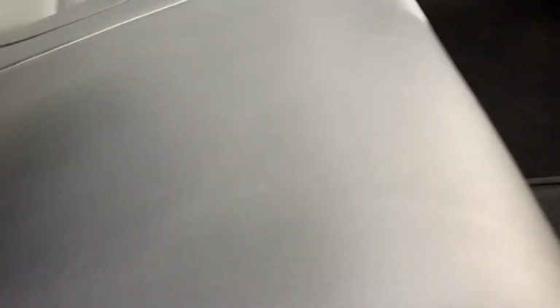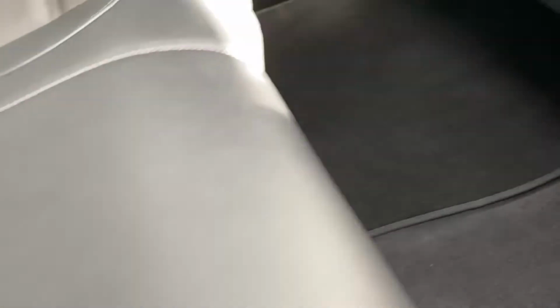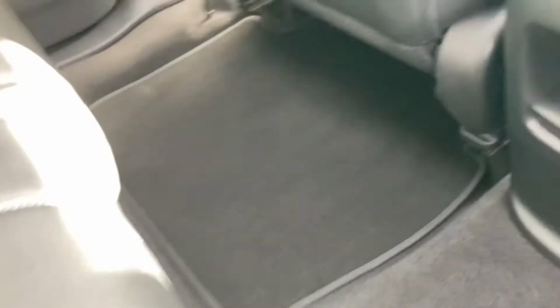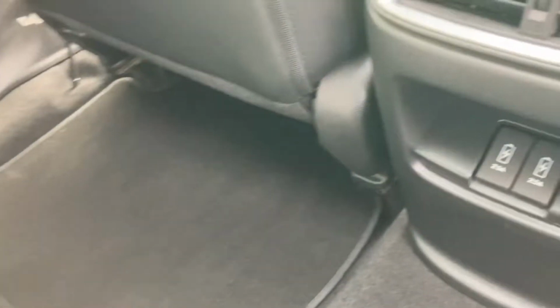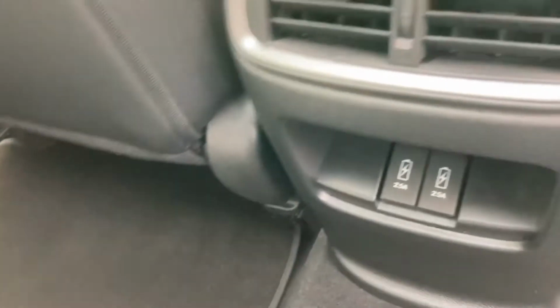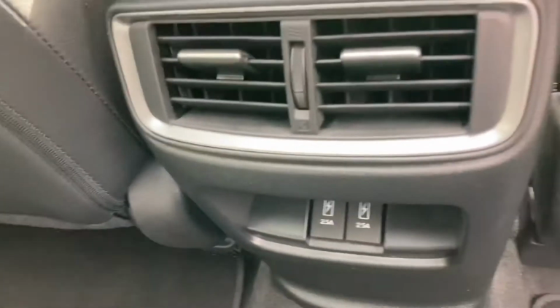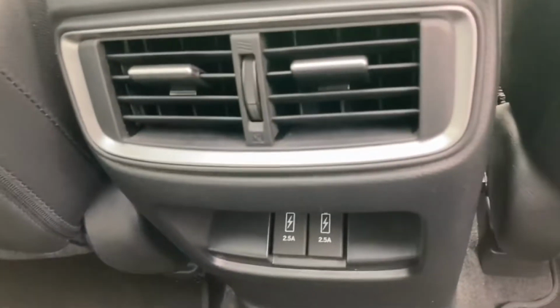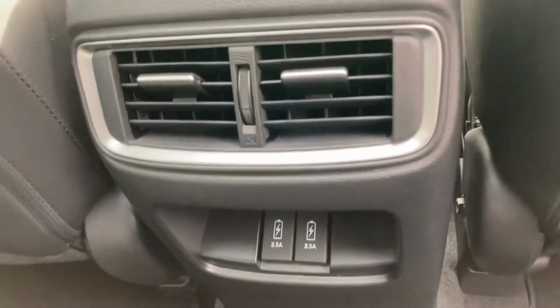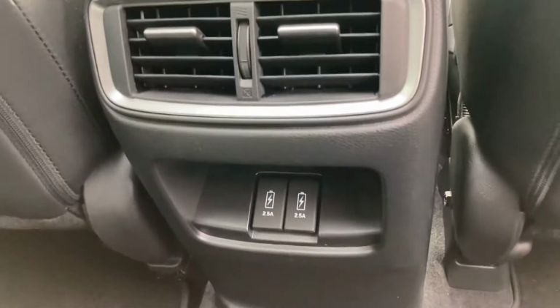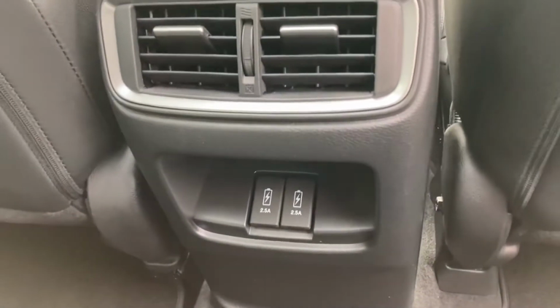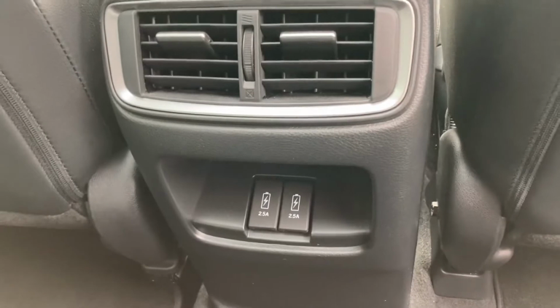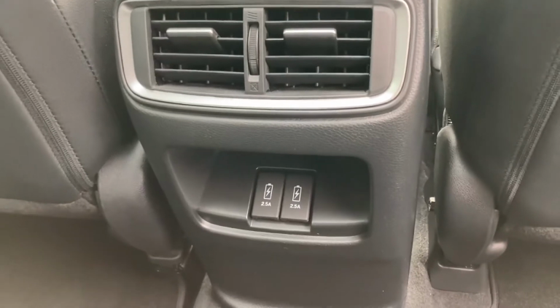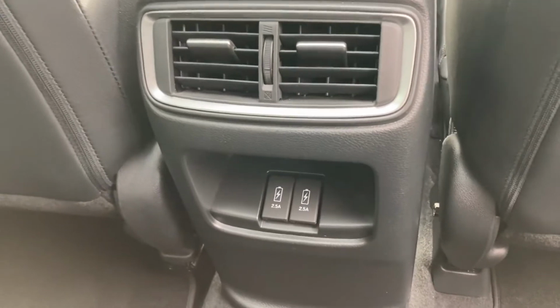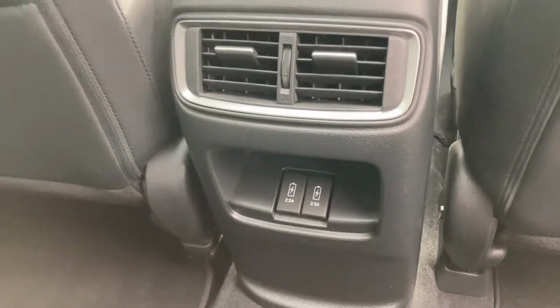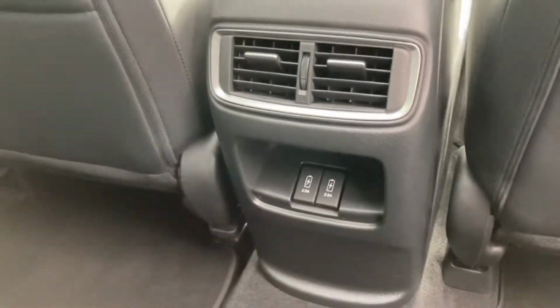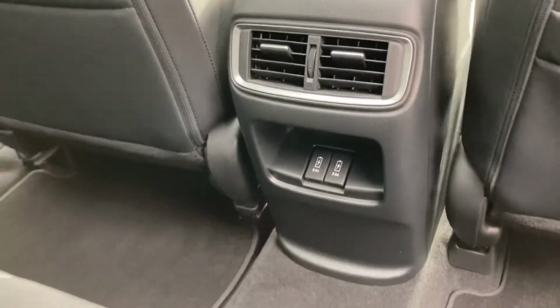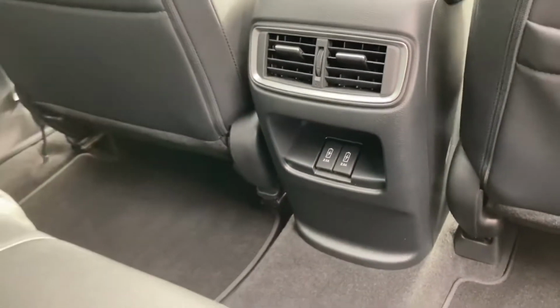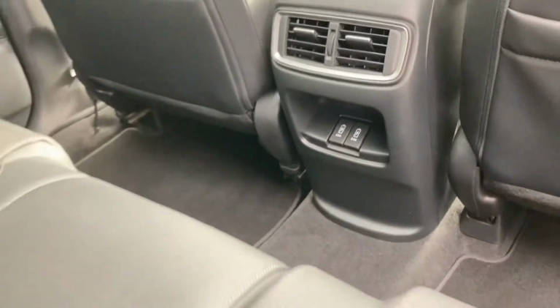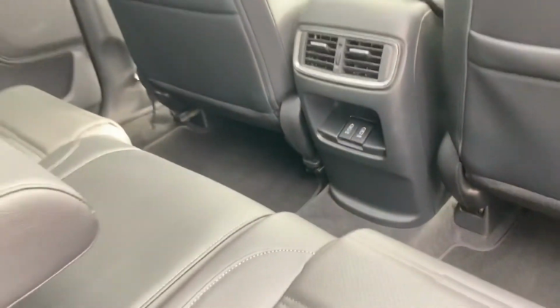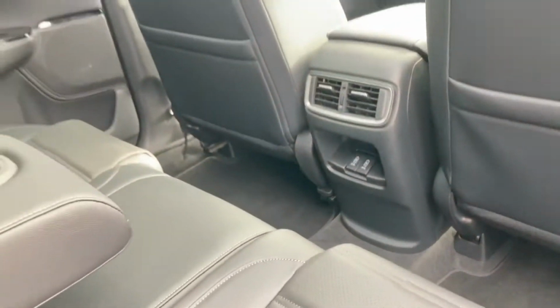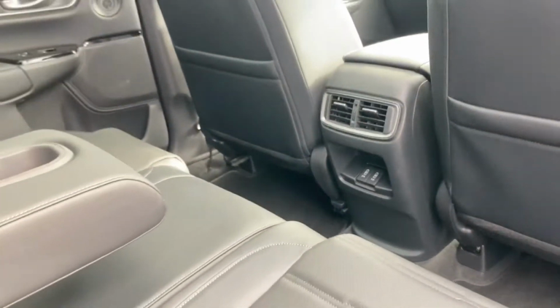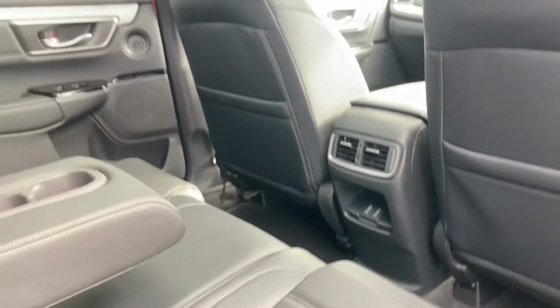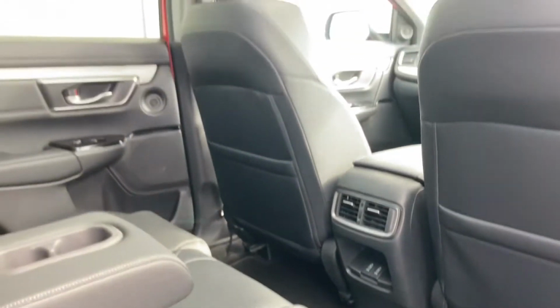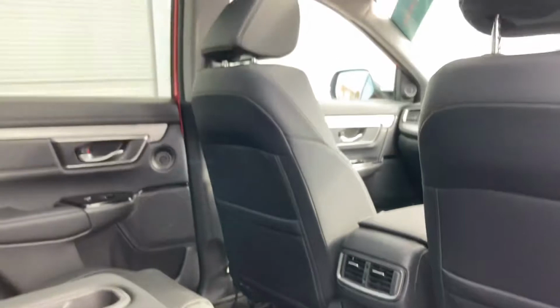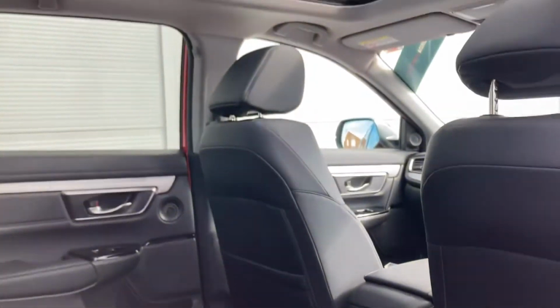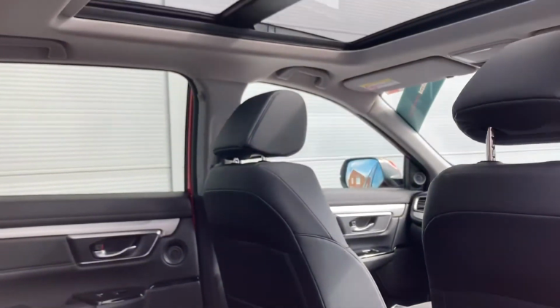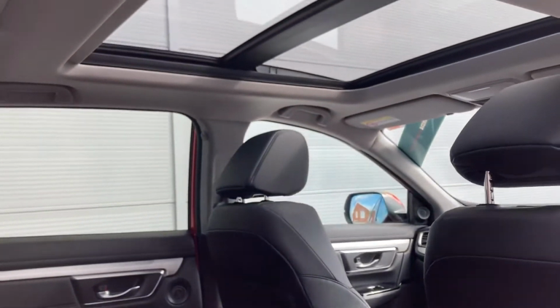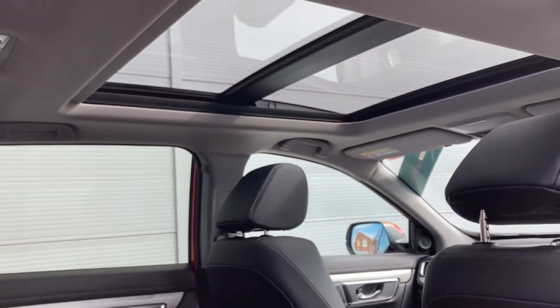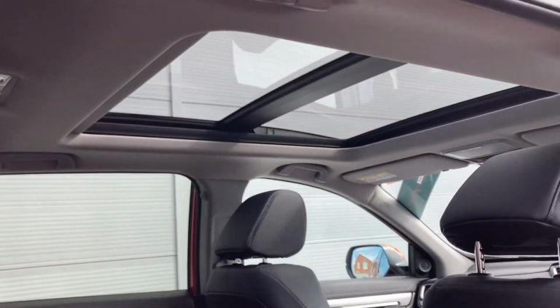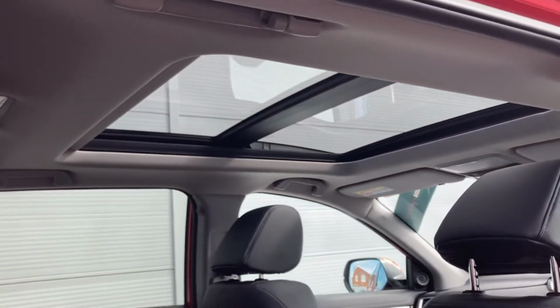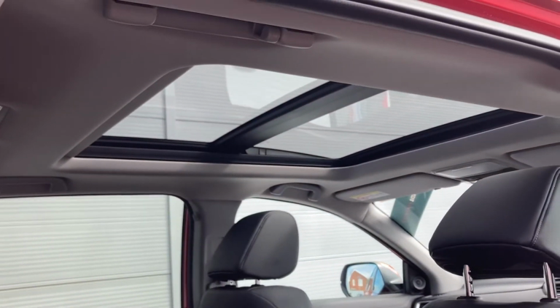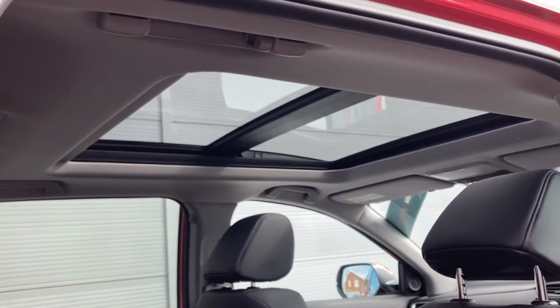In the centre you do have two USB charging ports along with your climate air vents, so it is exceptionally comfortable for all passengers especially on those longer journeys. You do also have your glass roof just above your head as well.